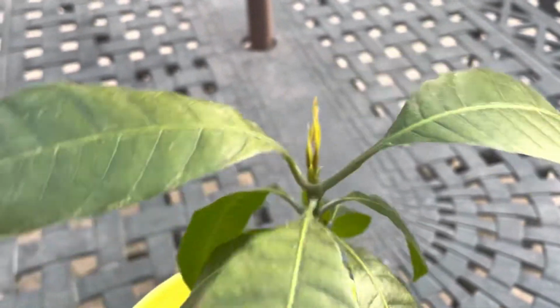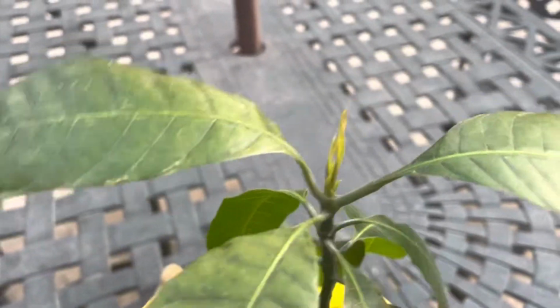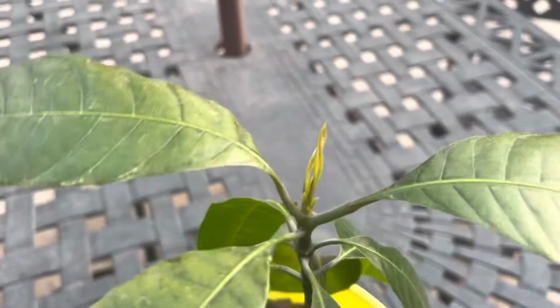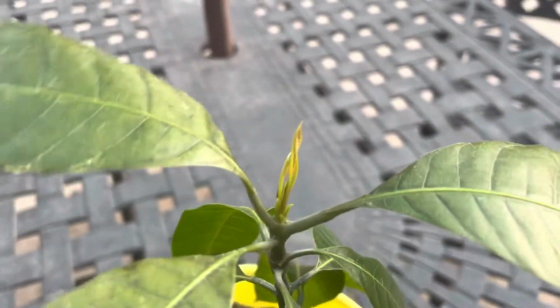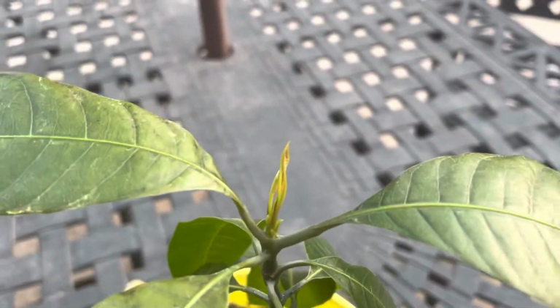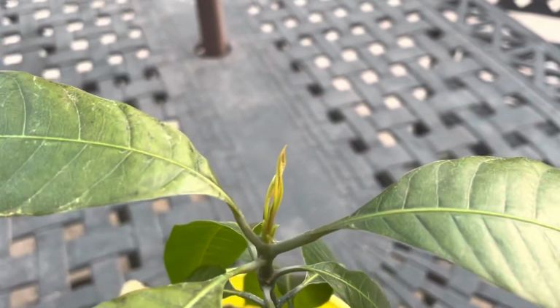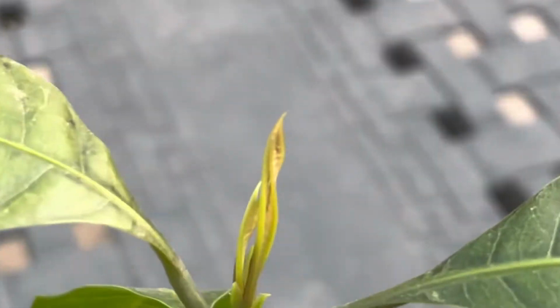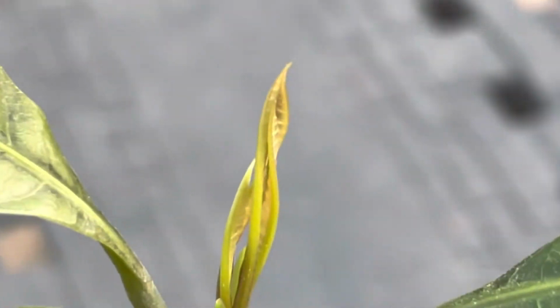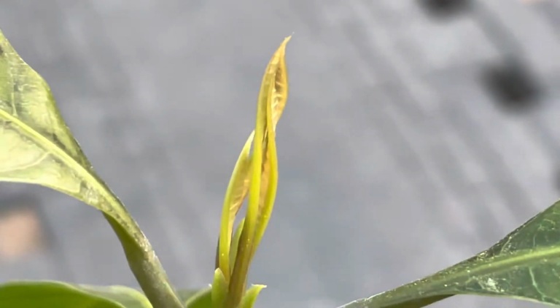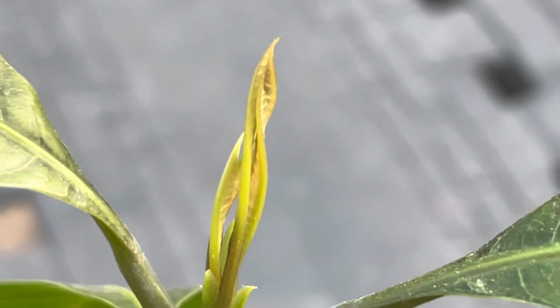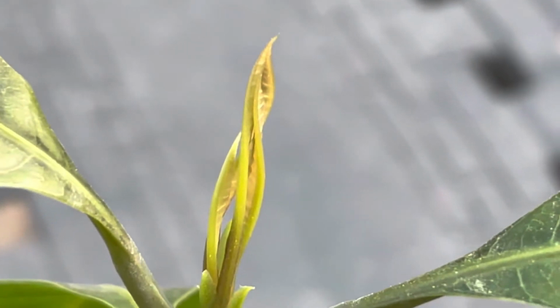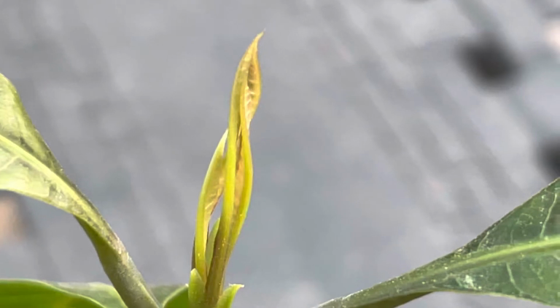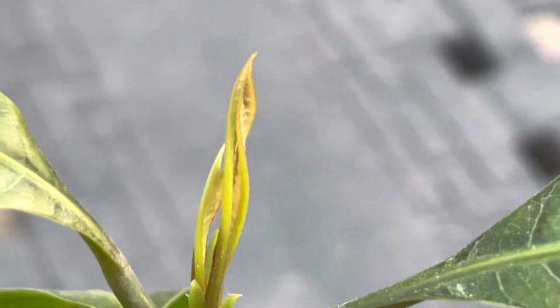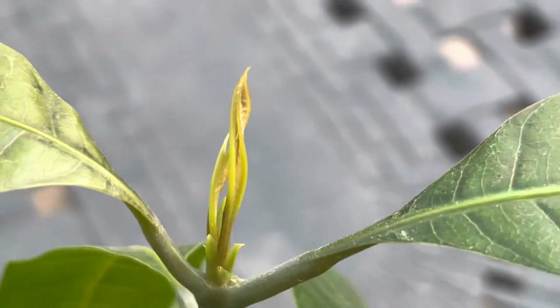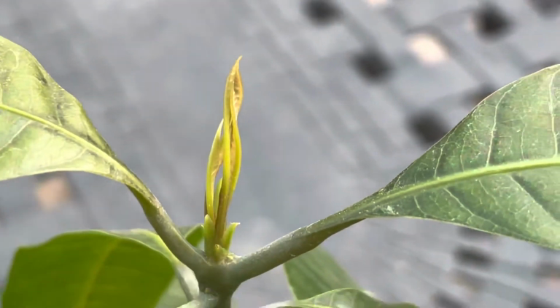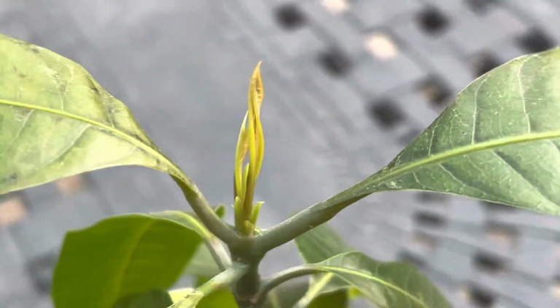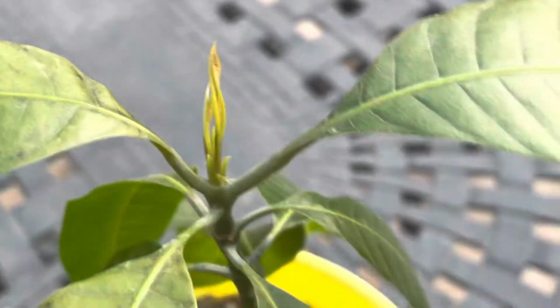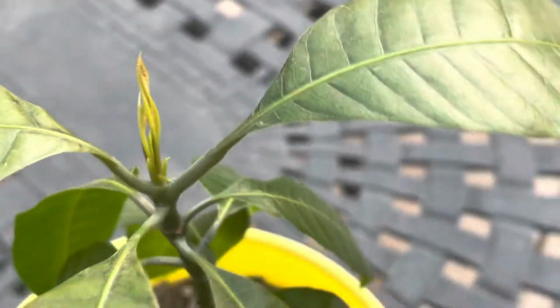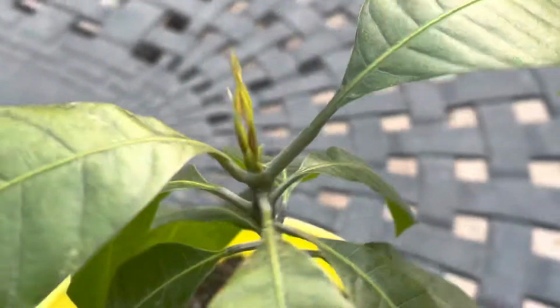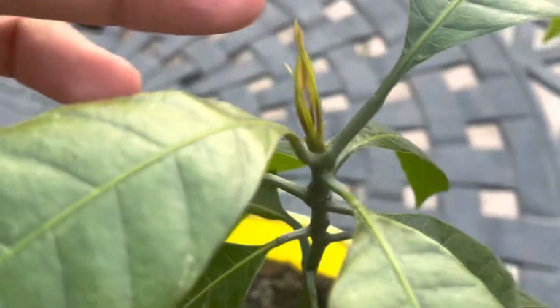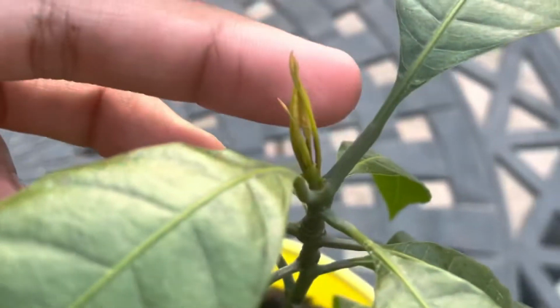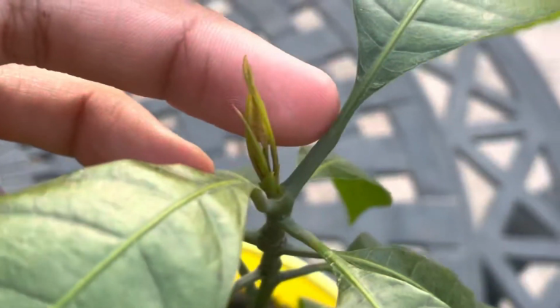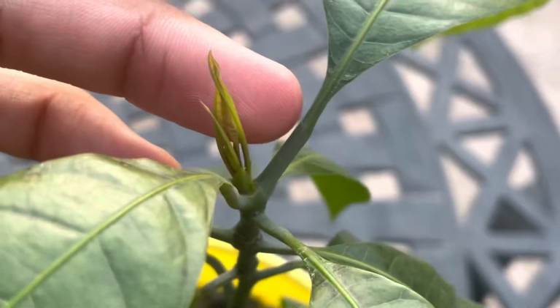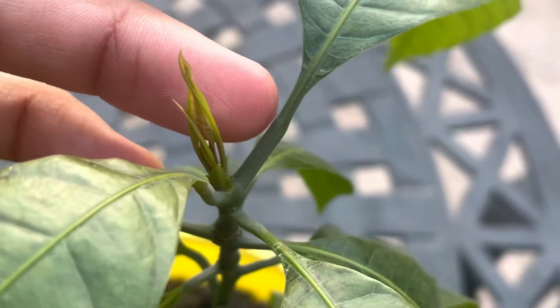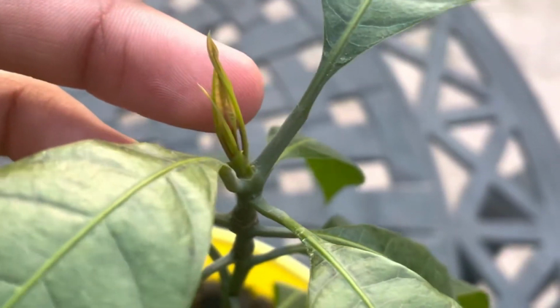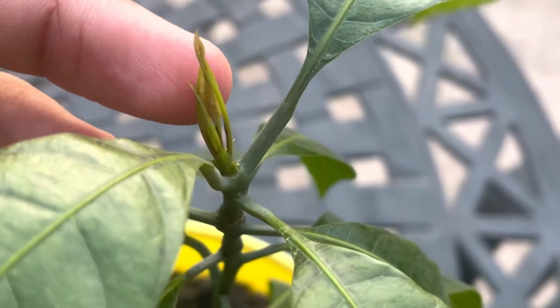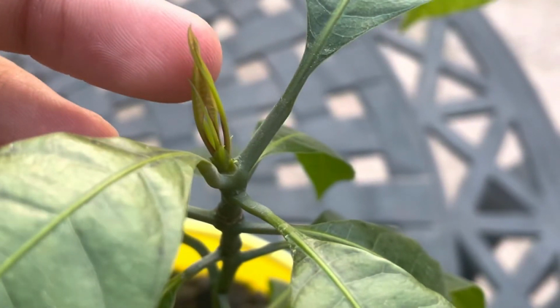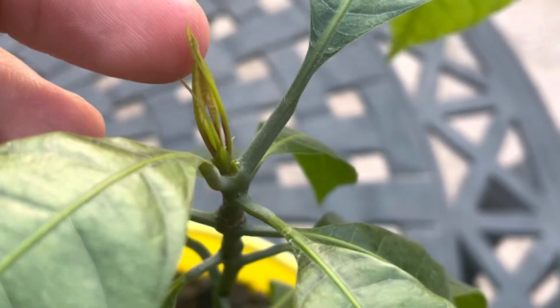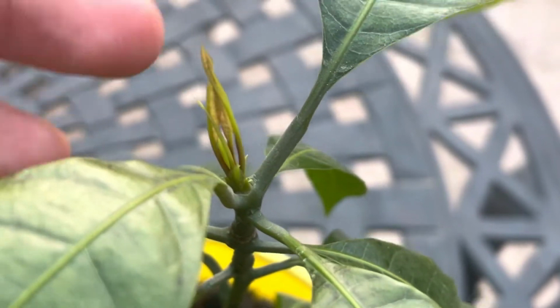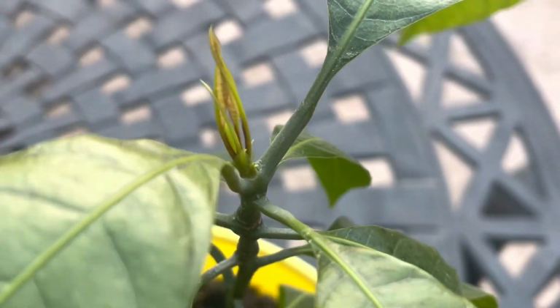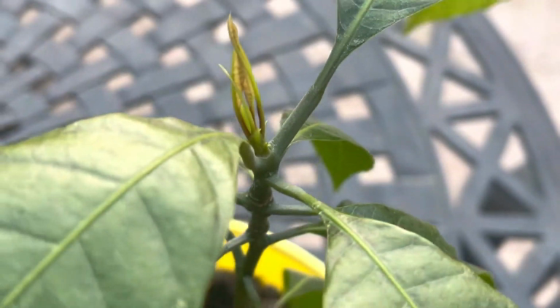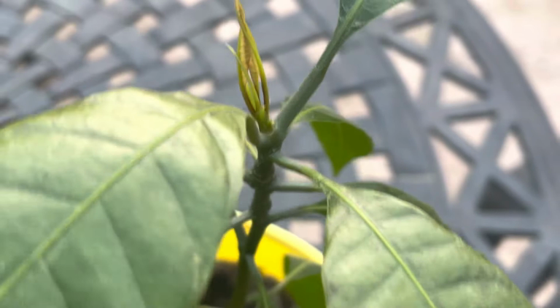As you can see here, it's flushing out some growth. Looks very healthy. Look at that — that's new growth coming out.